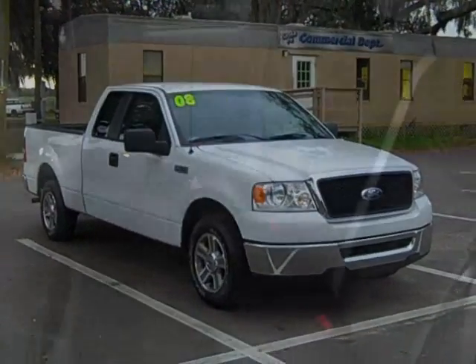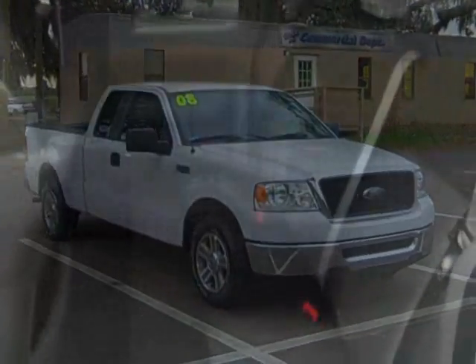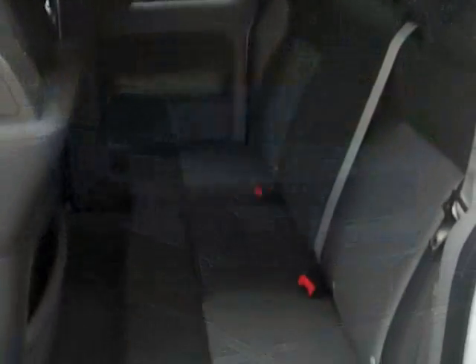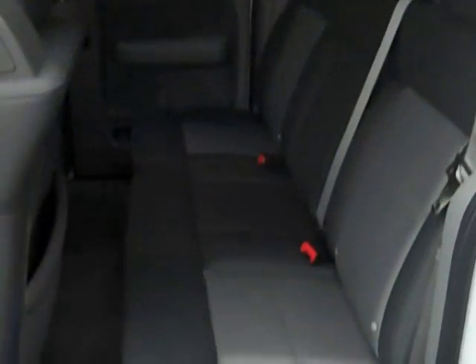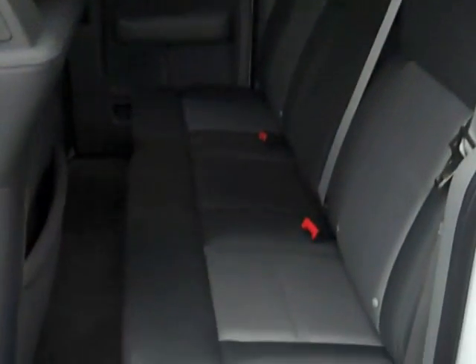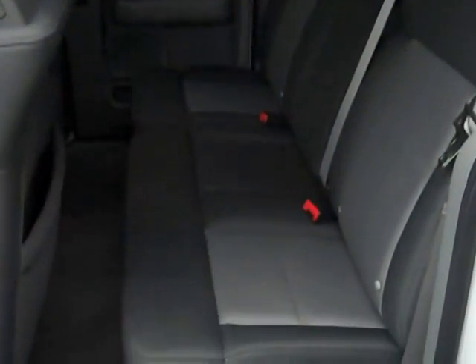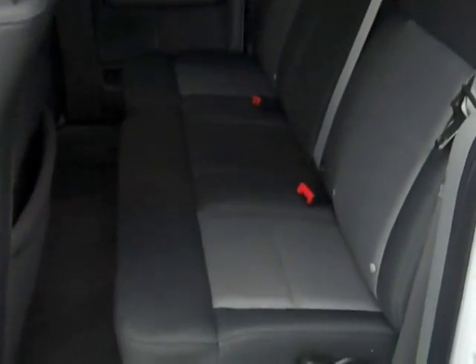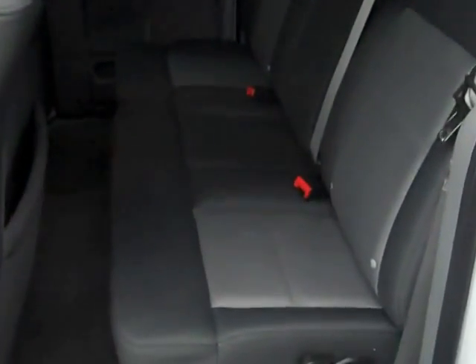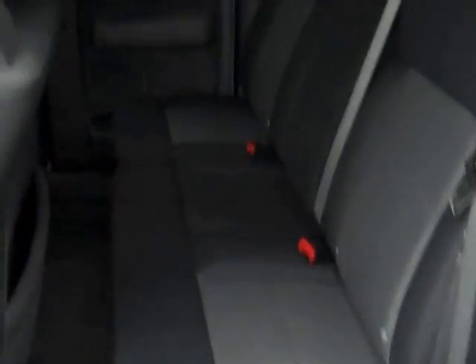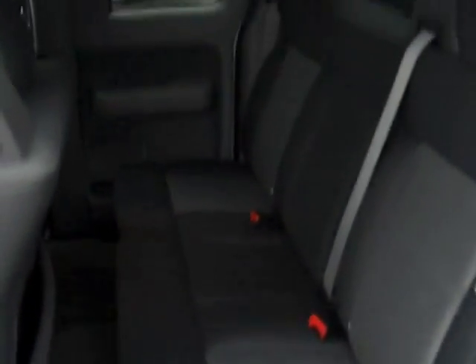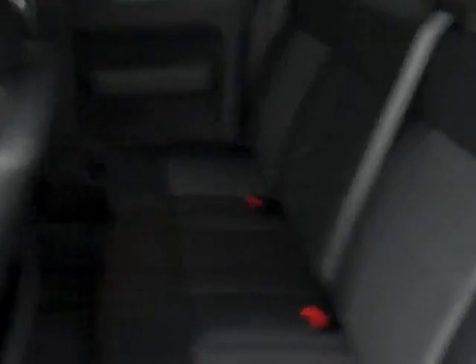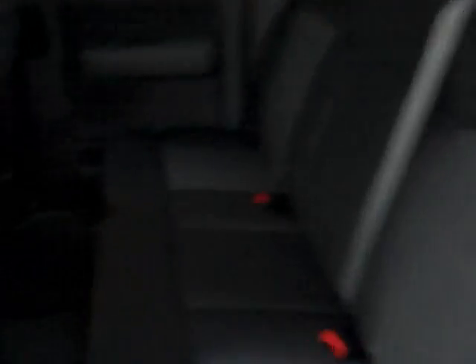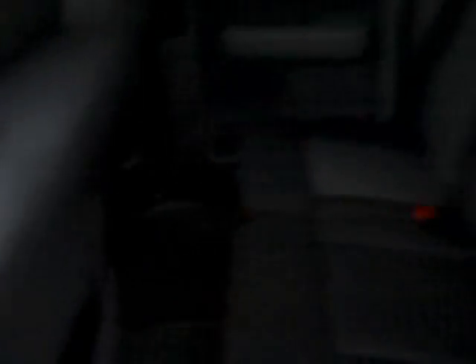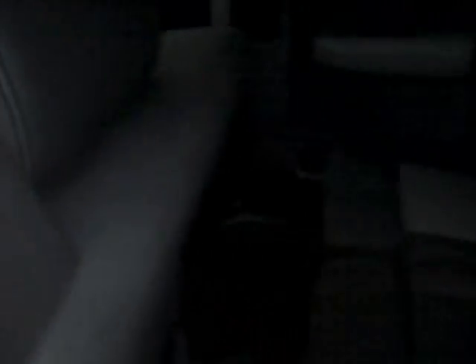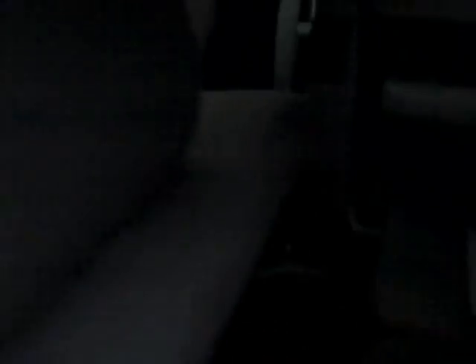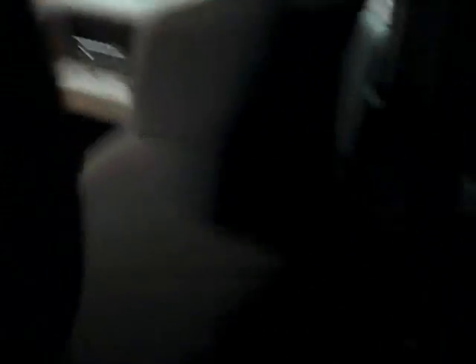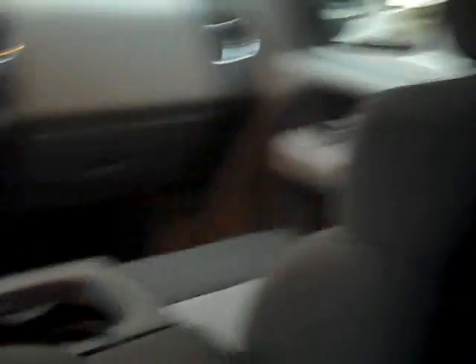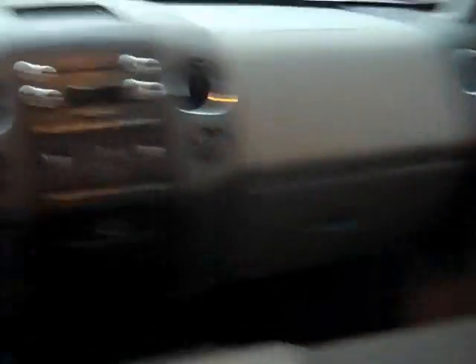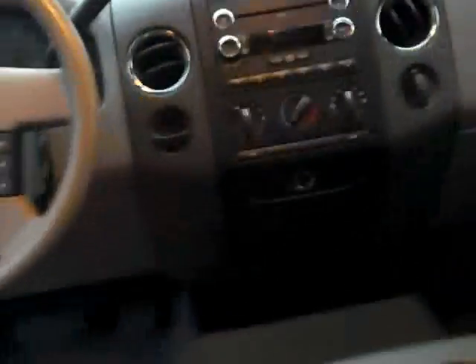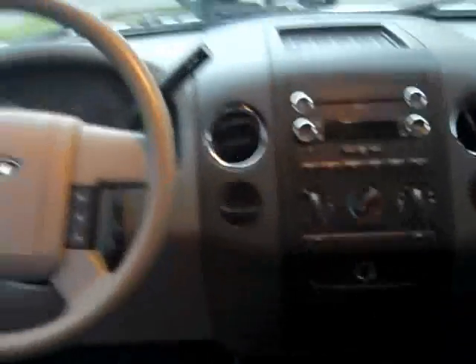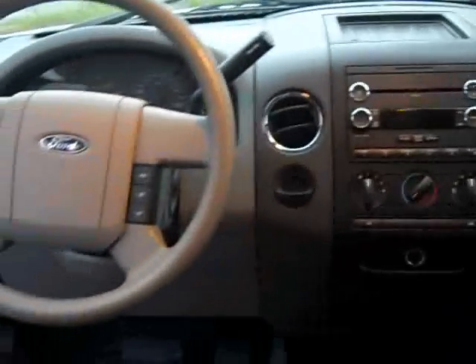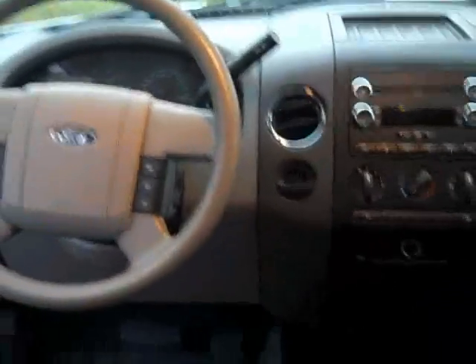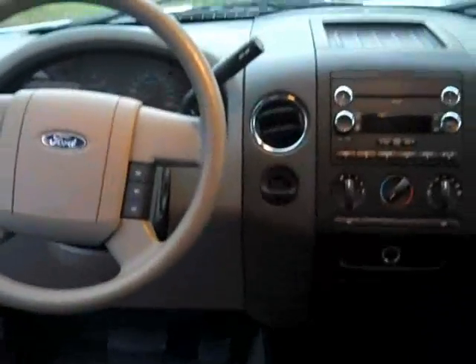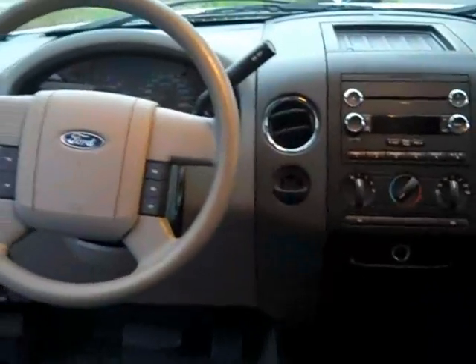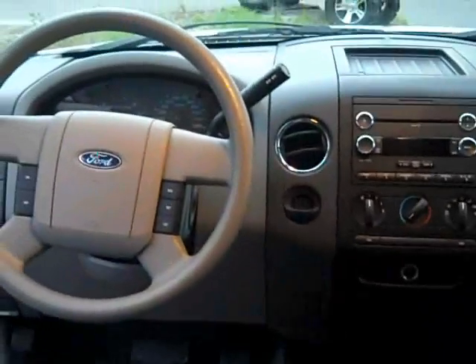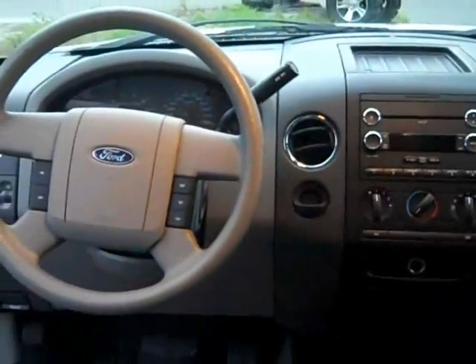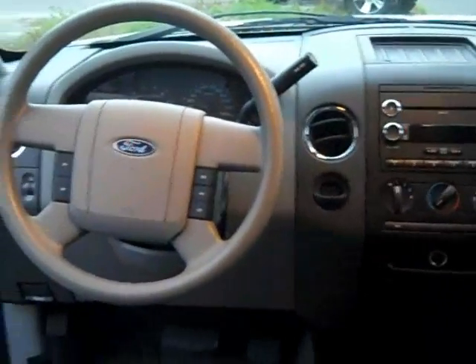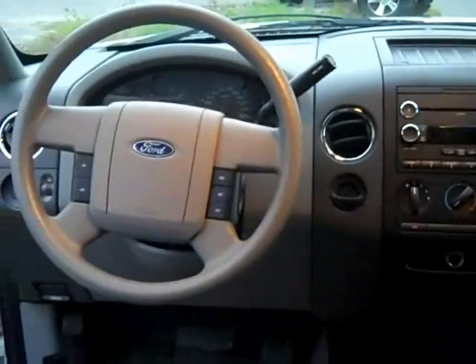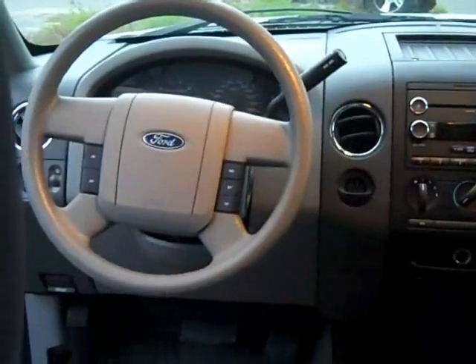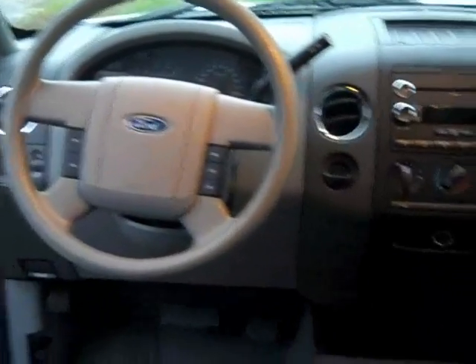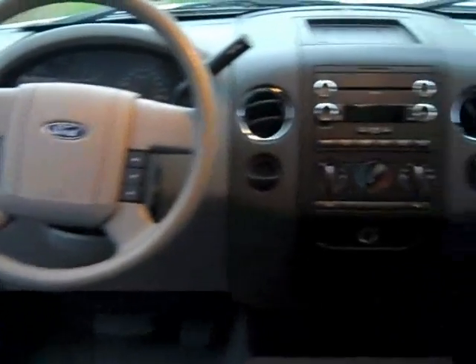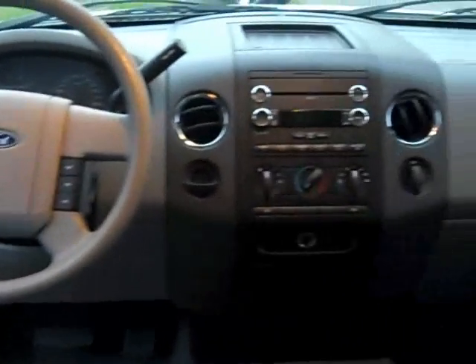Kind of running out of daylight here, but the back seat's in great shape. Plenty of headroom and legroom — don't even have to take off my hat to sit back here.